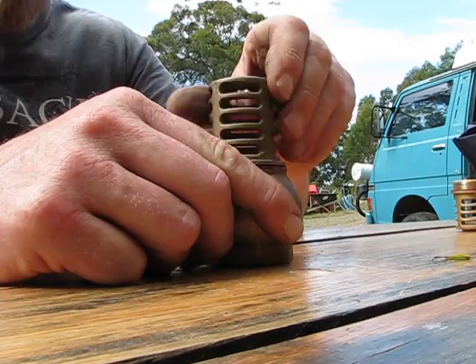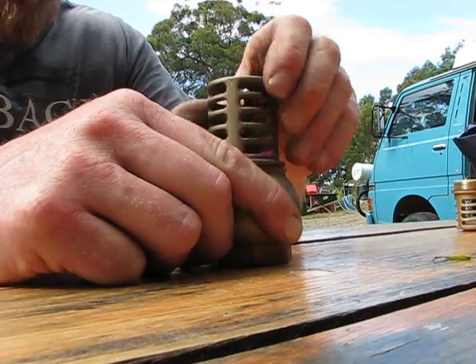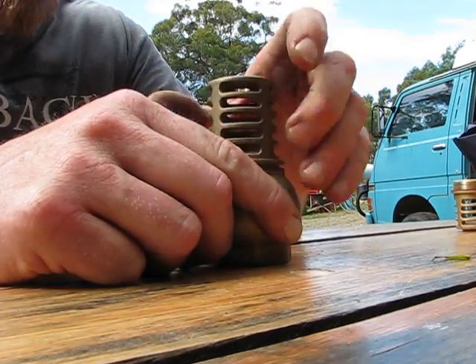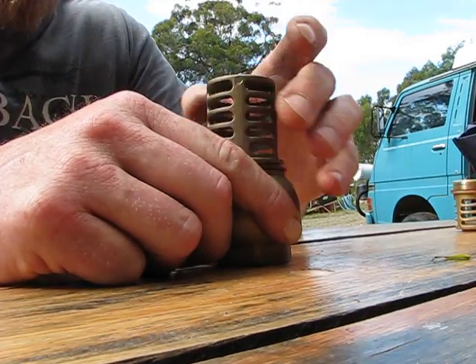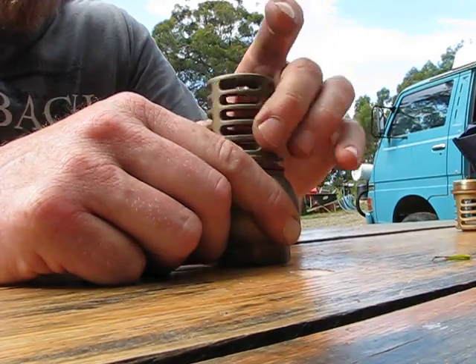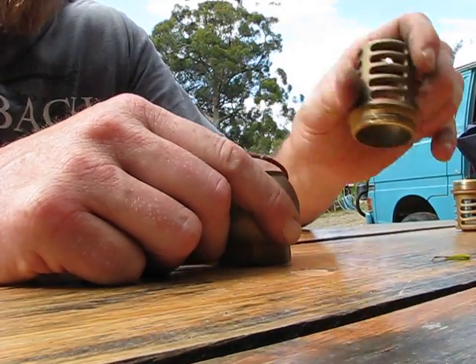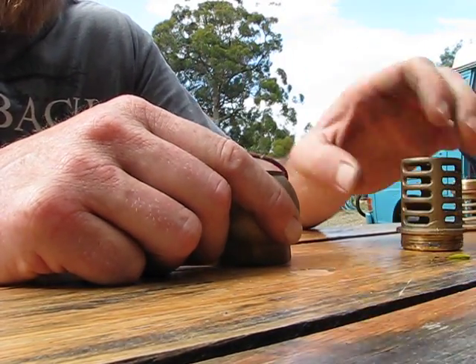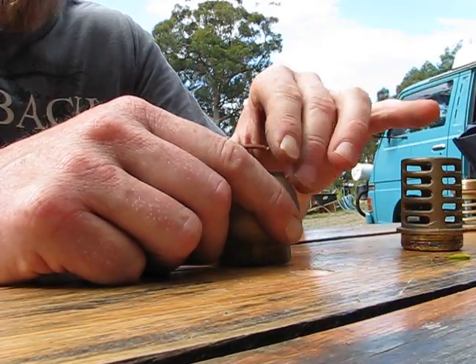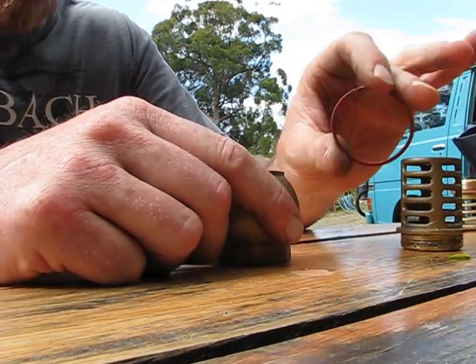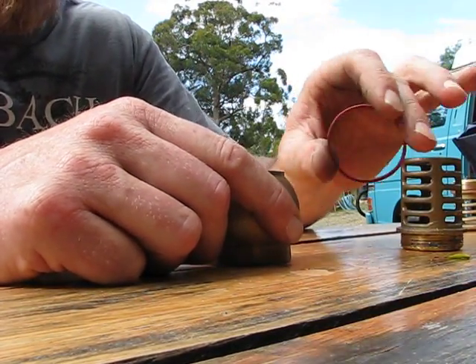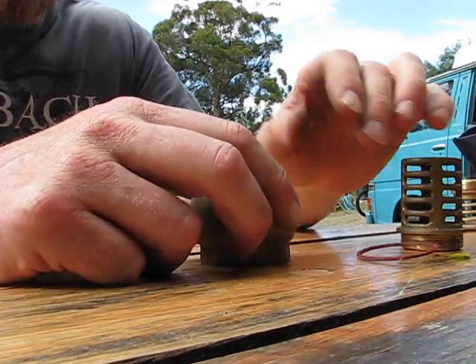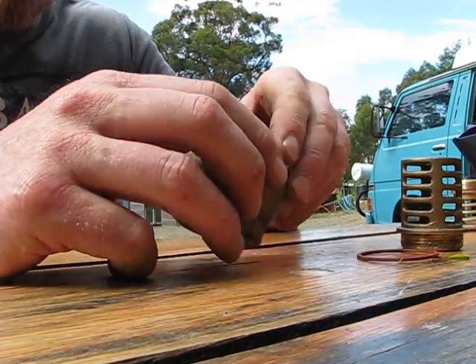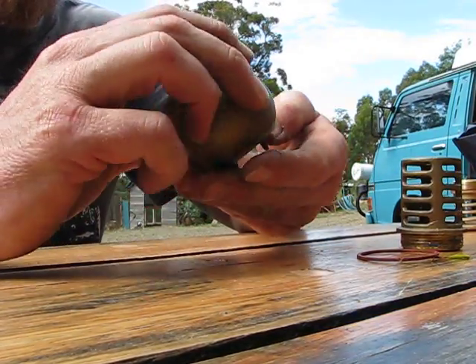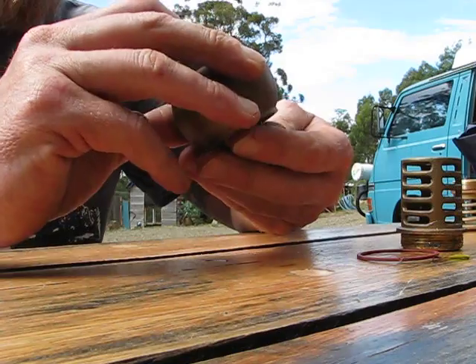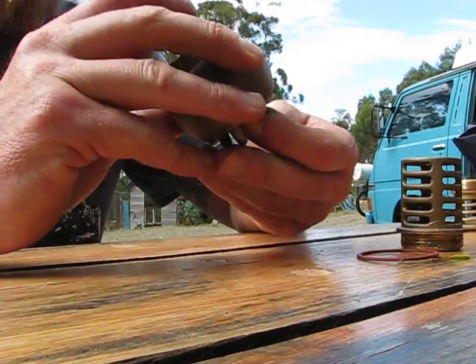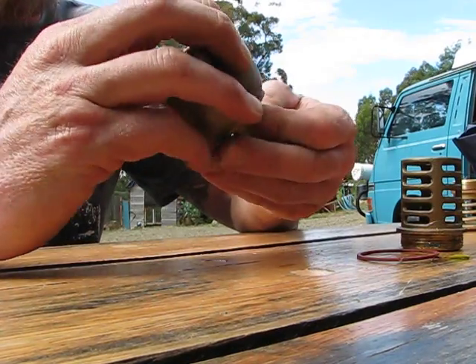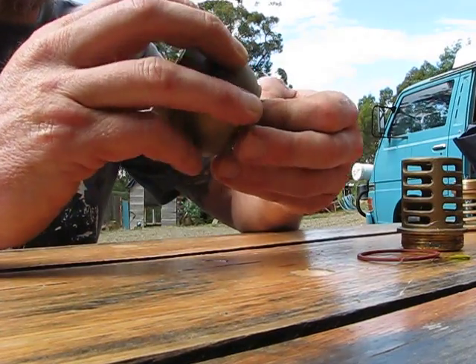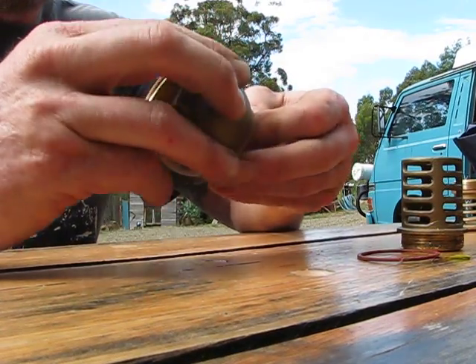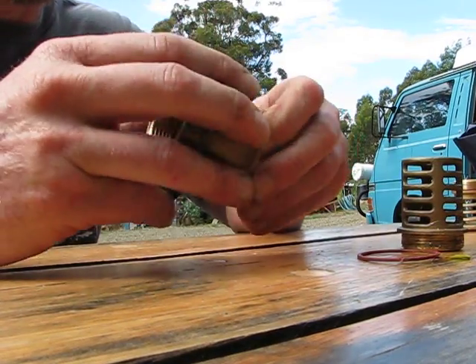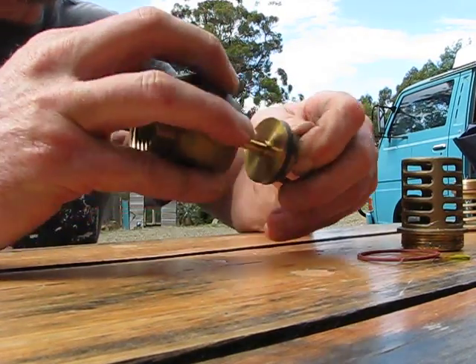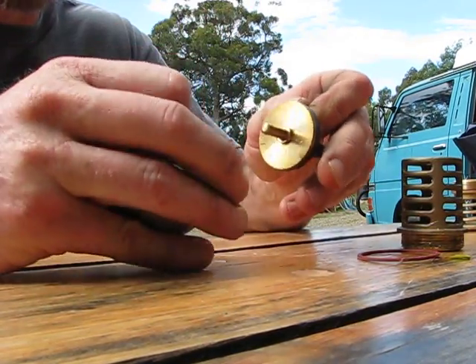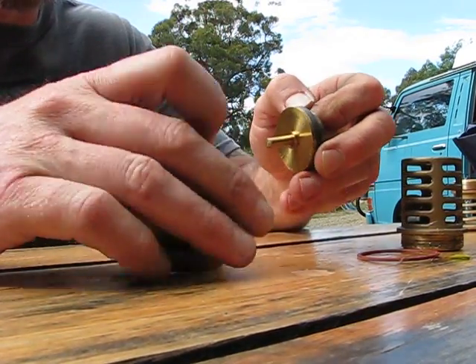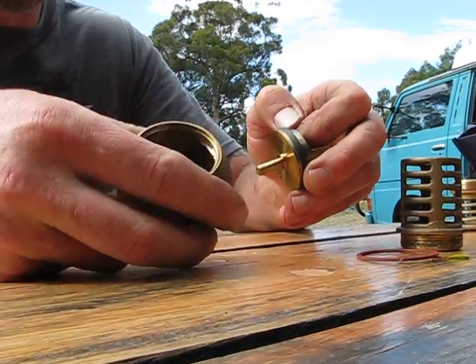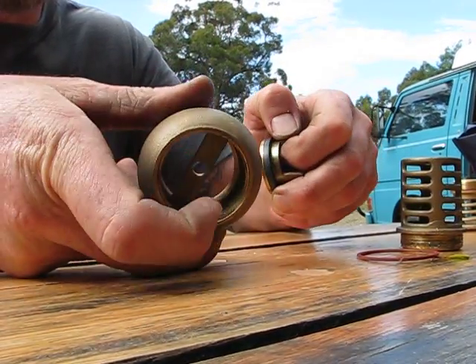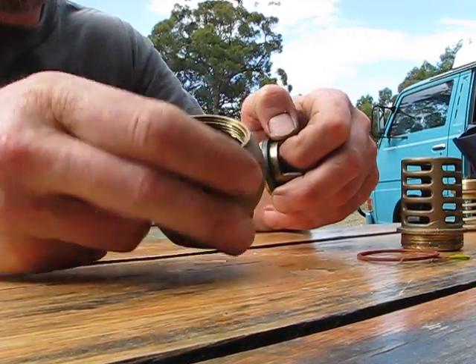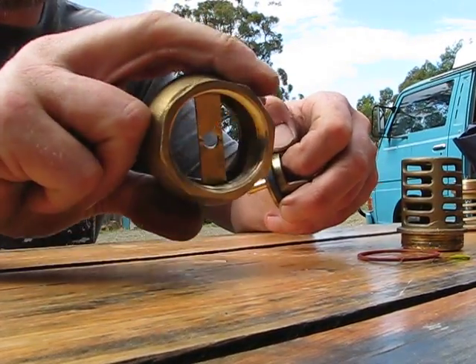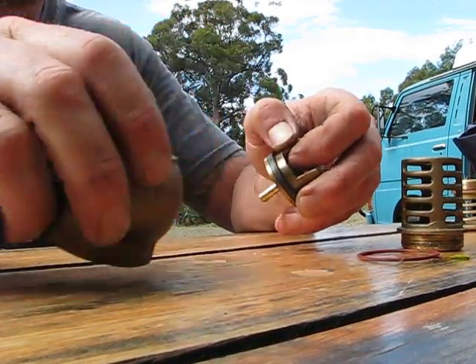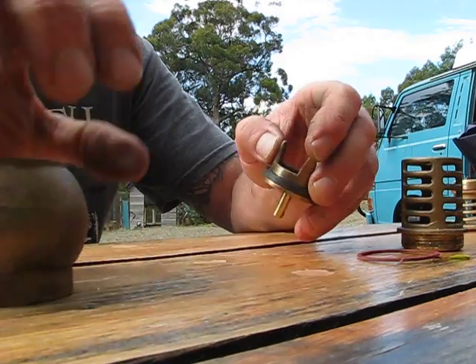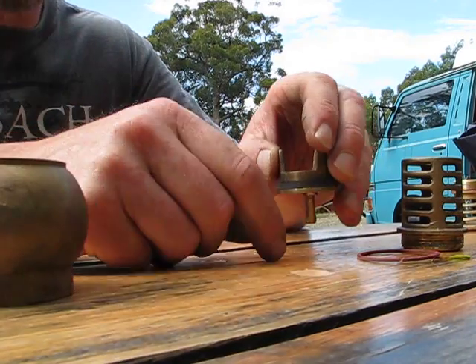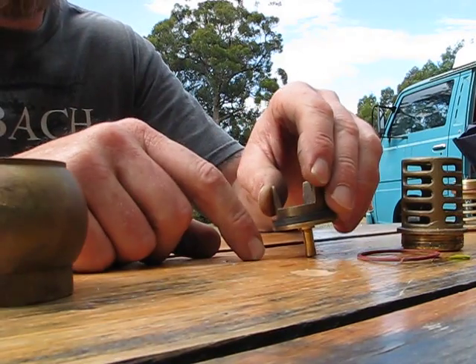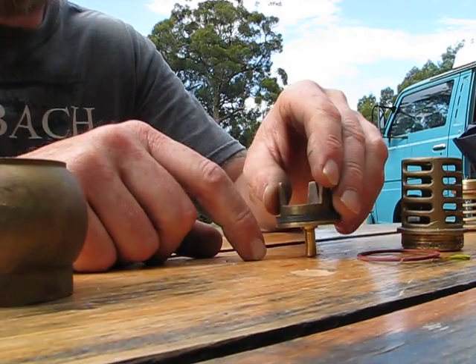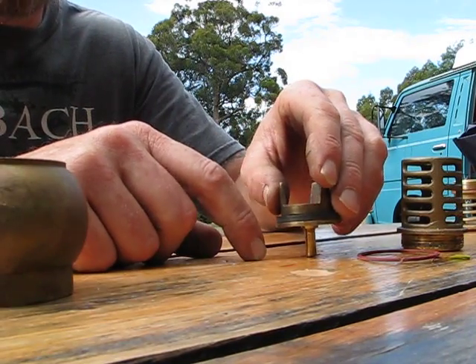But I'm just gonna show you what's inside the foot valve. You get your o-ring. The body, and the valve itself.